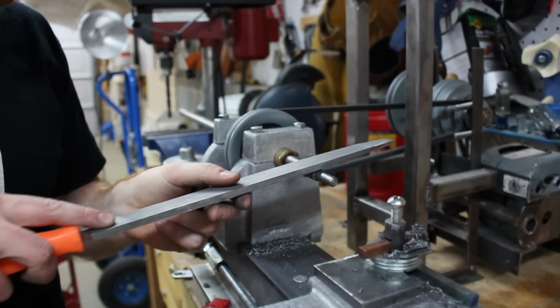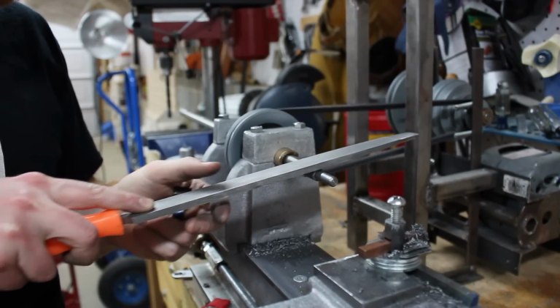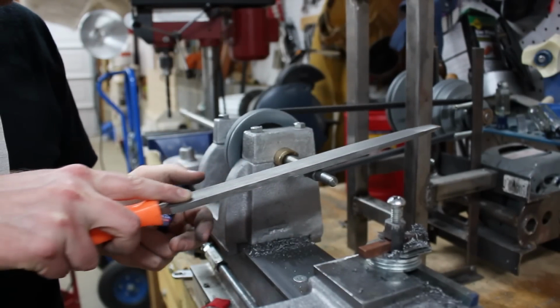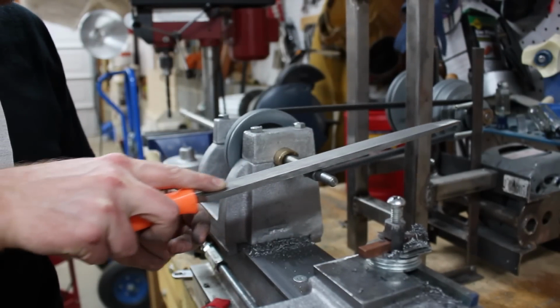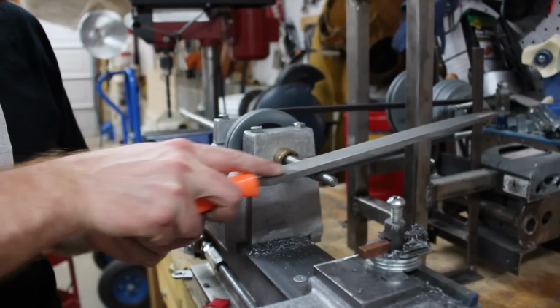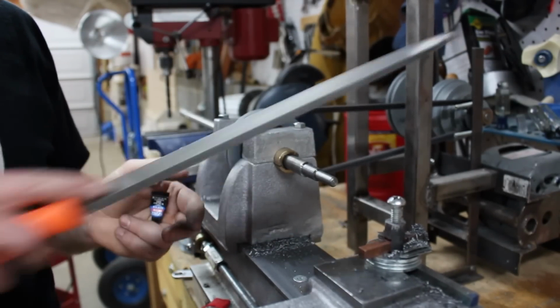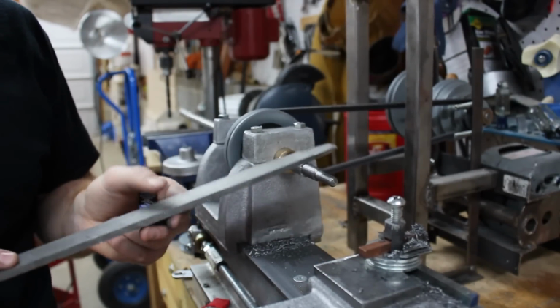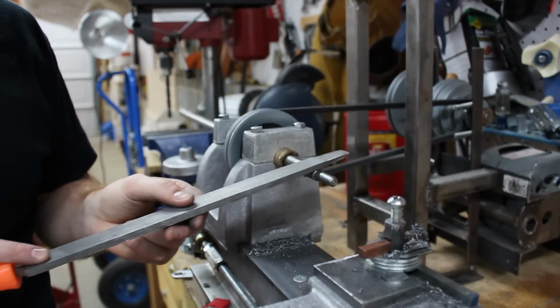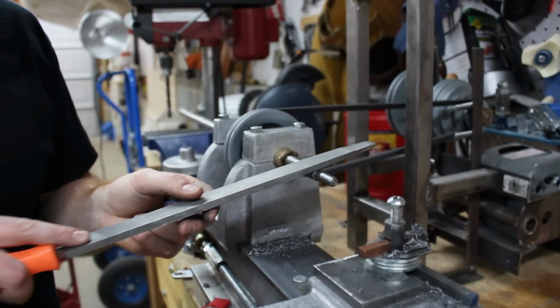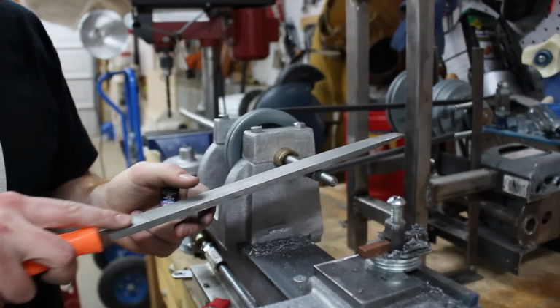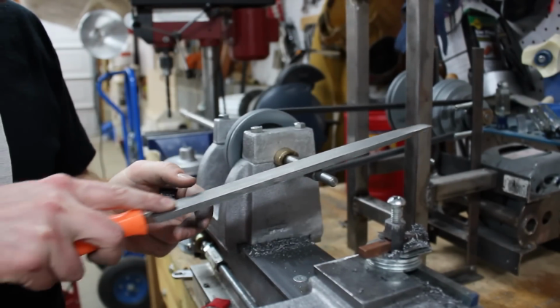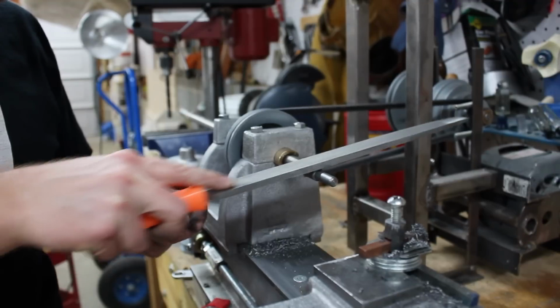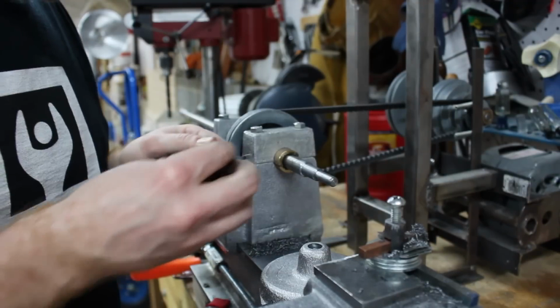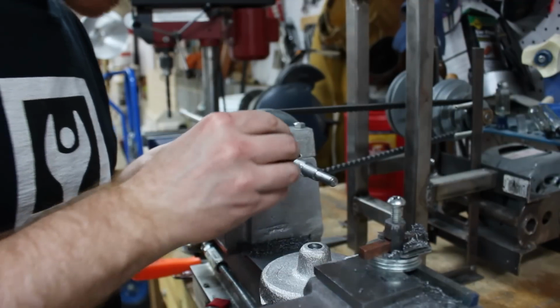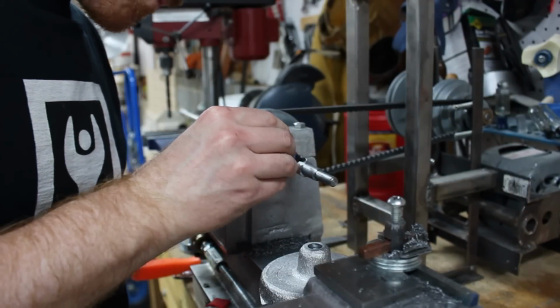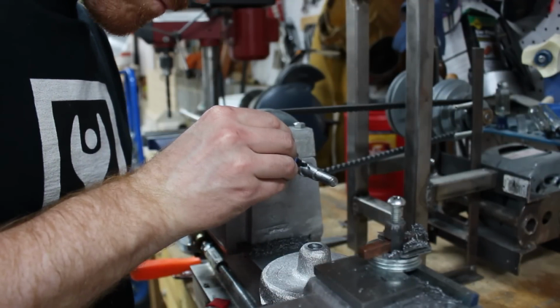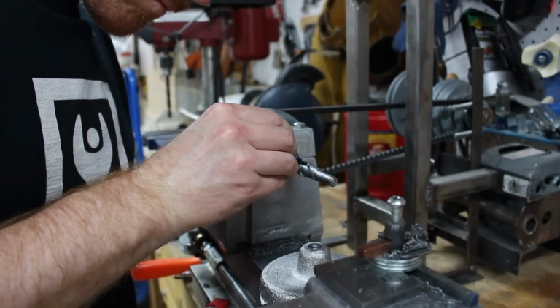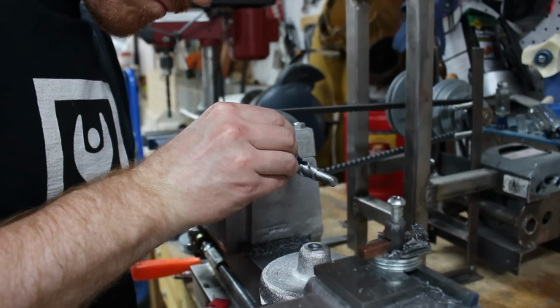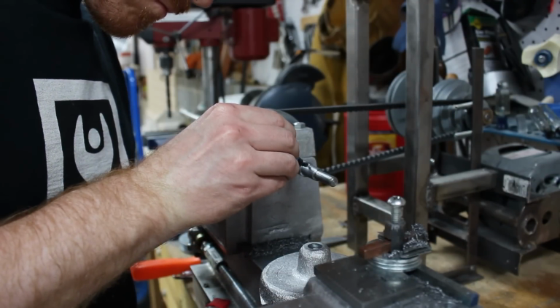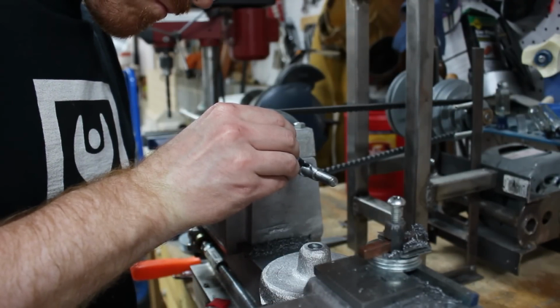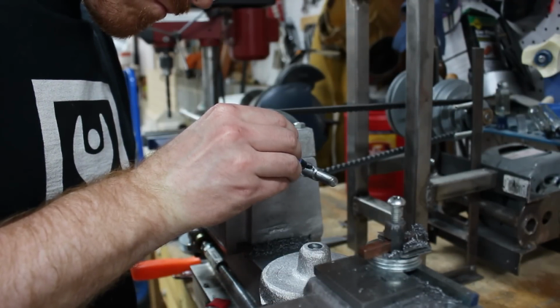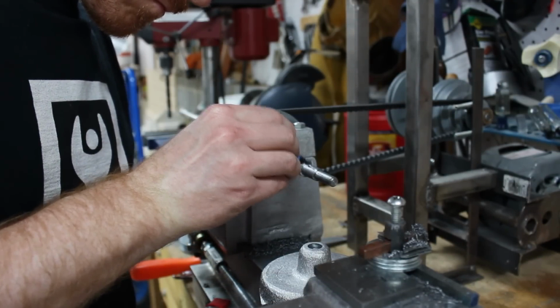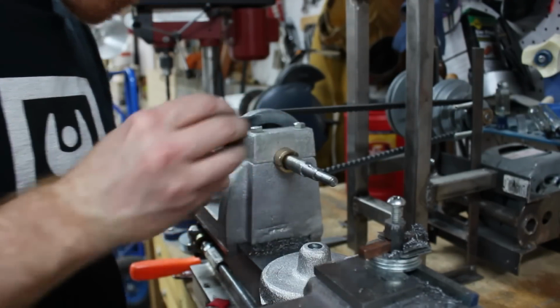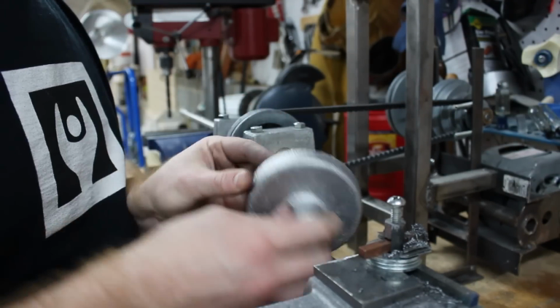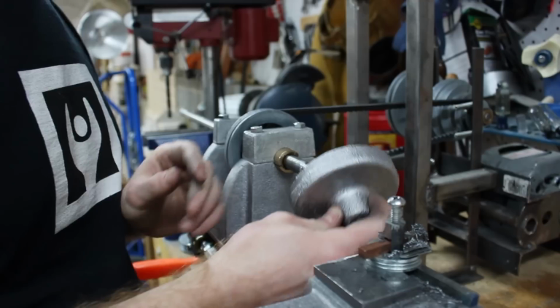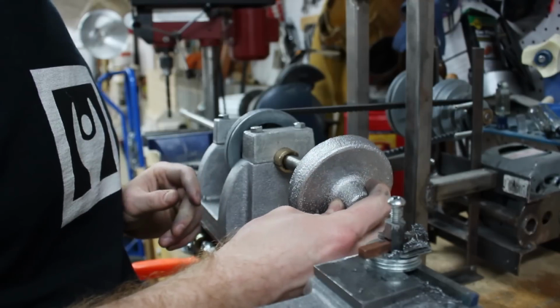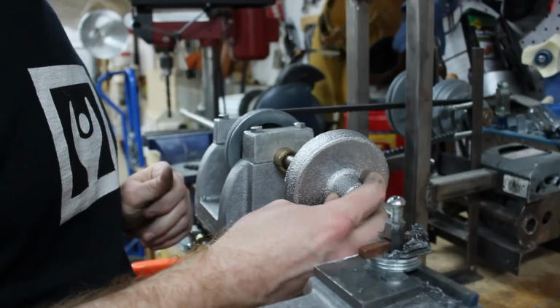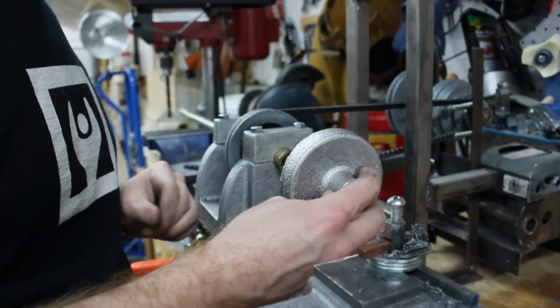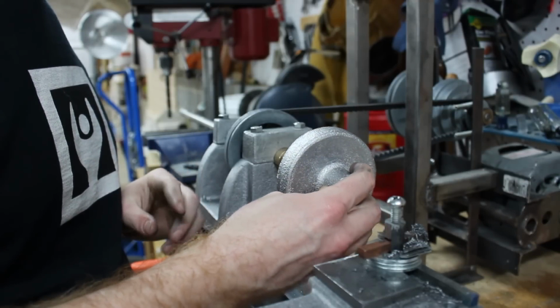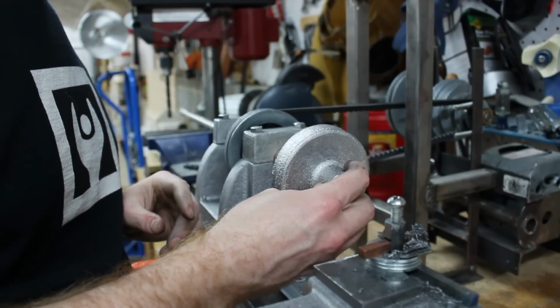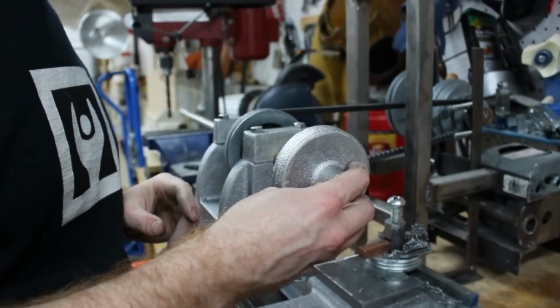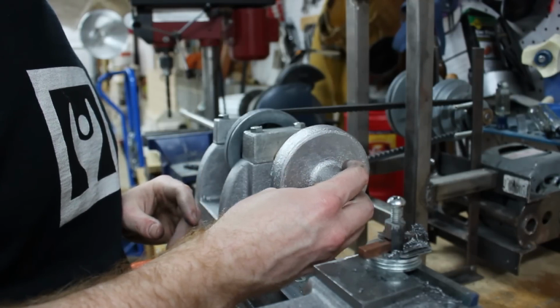I used a file to knock down some of the roughness left behind, and then I used super glue to affix the pulley blank to the arbor.